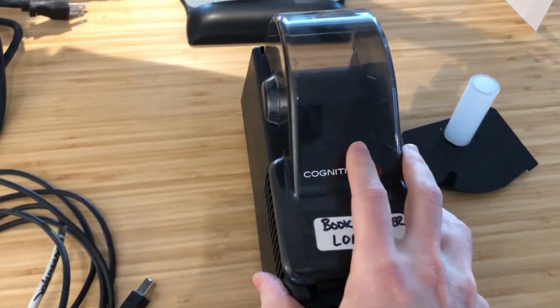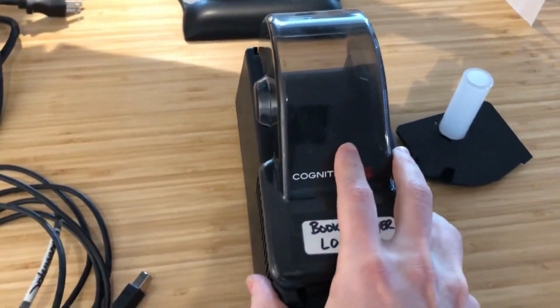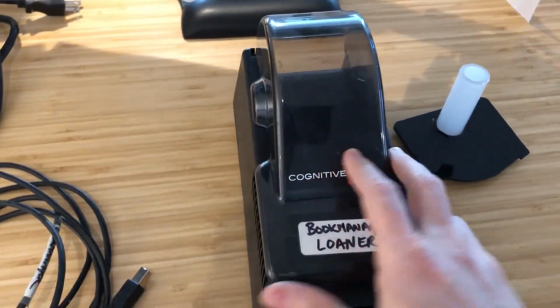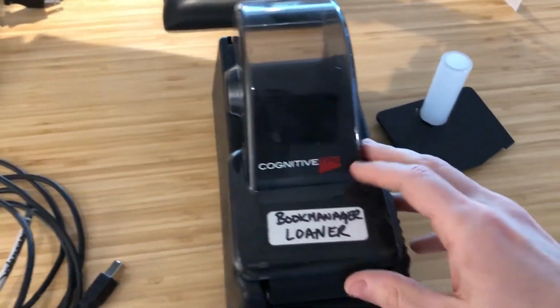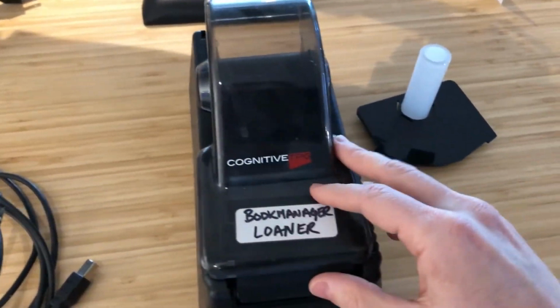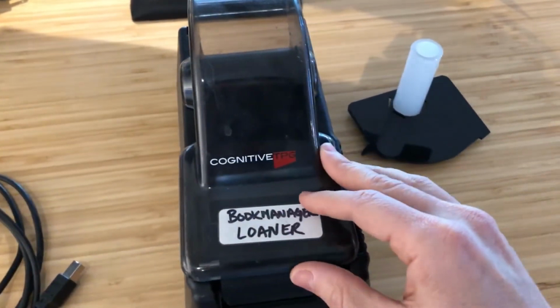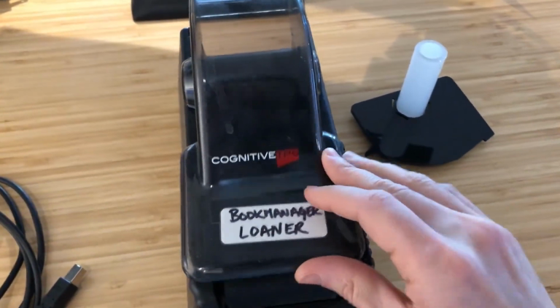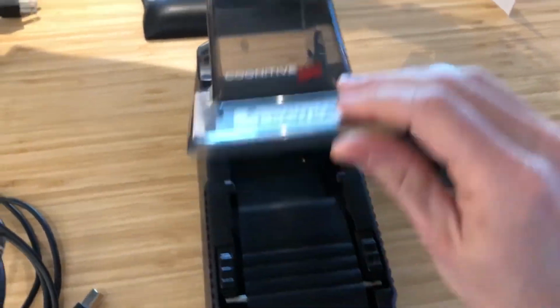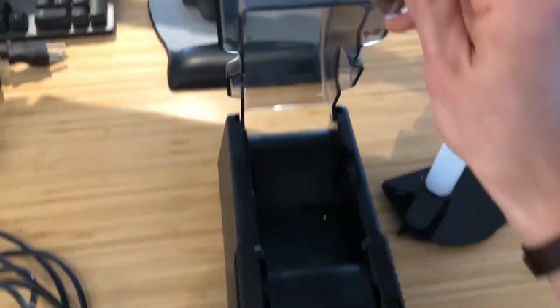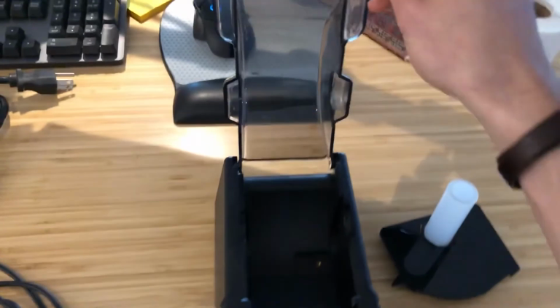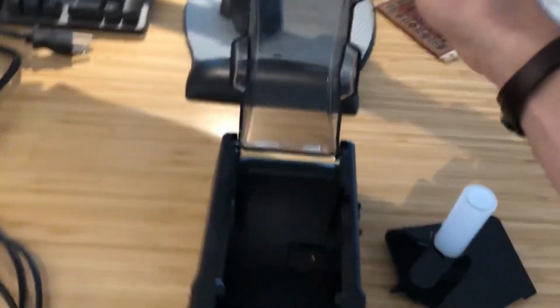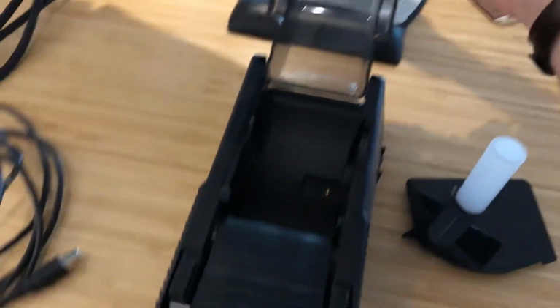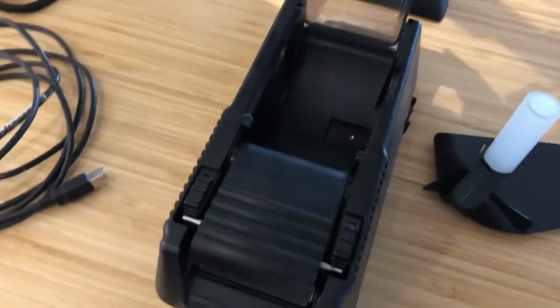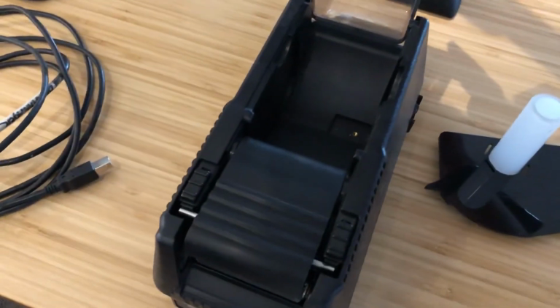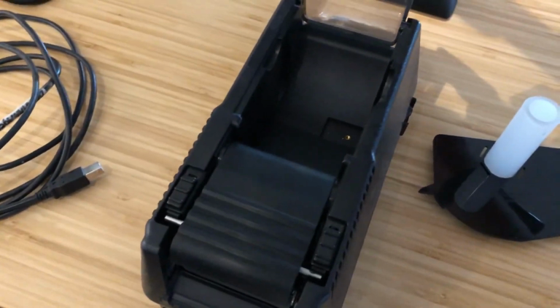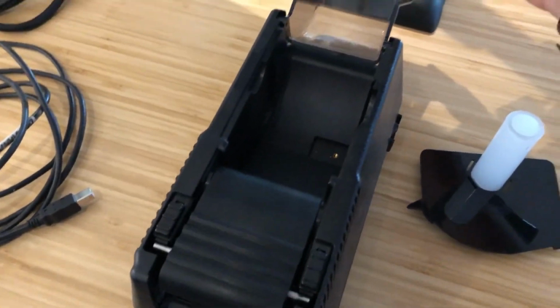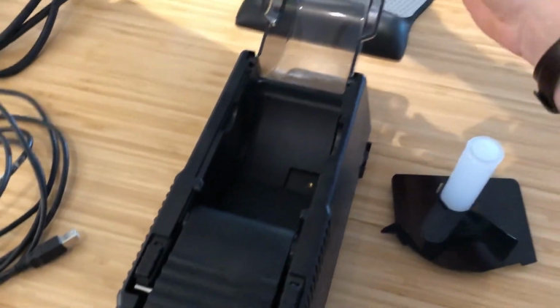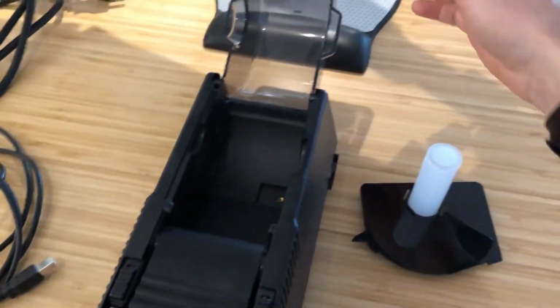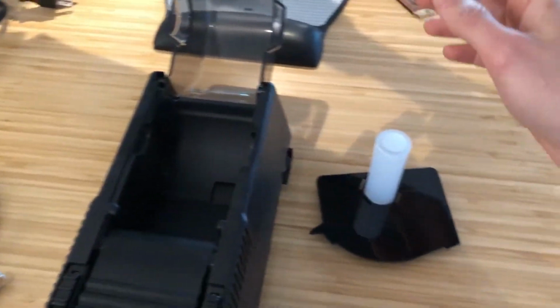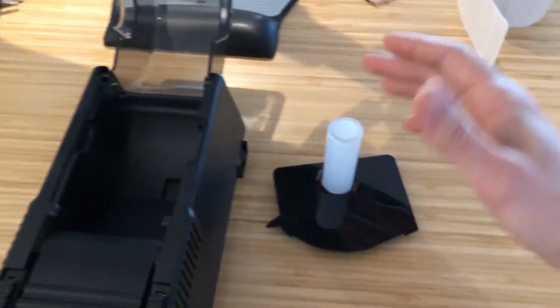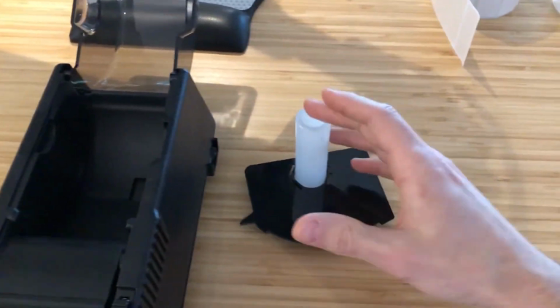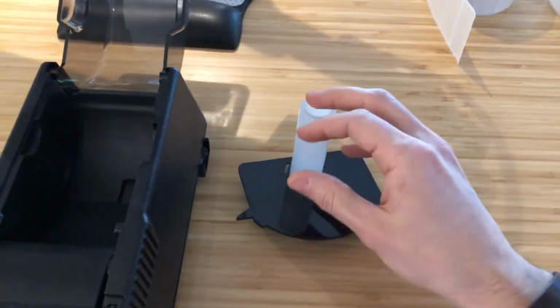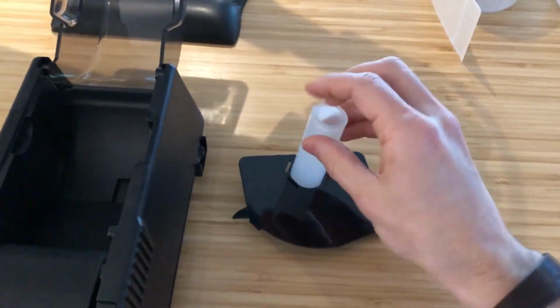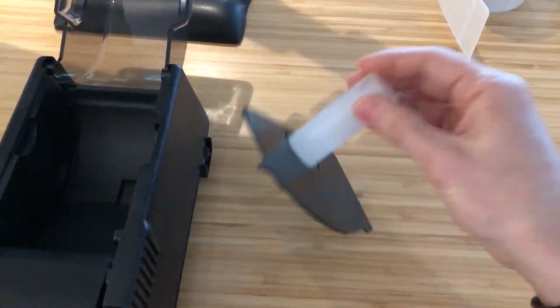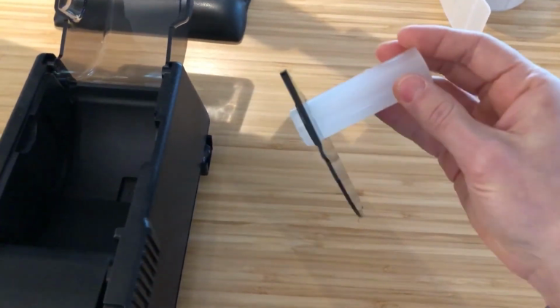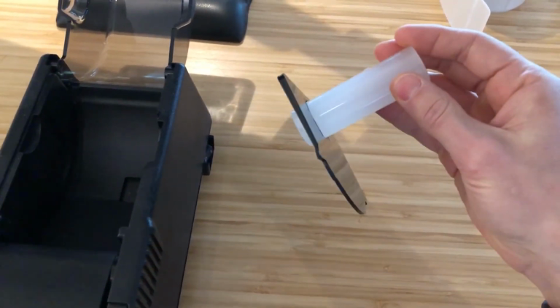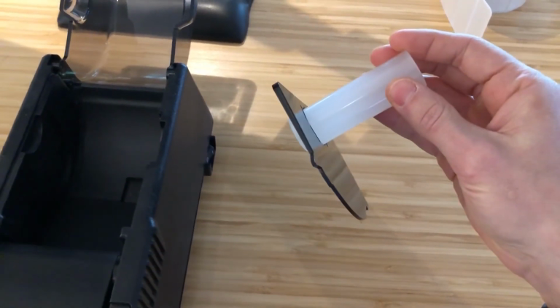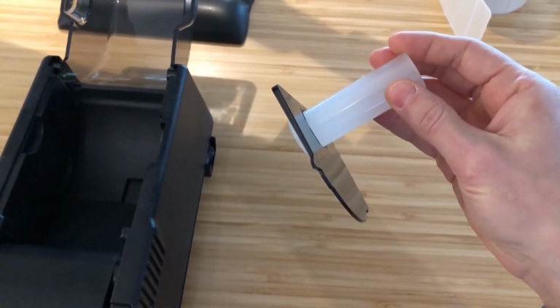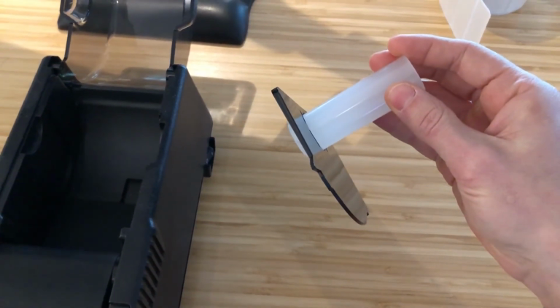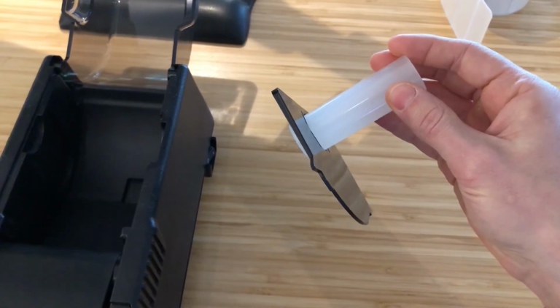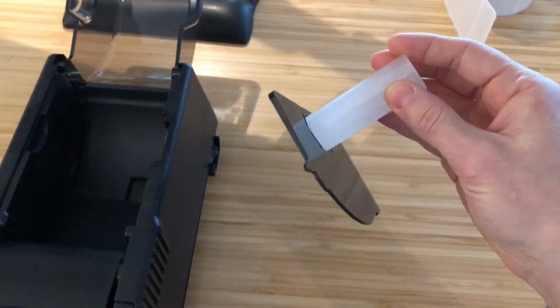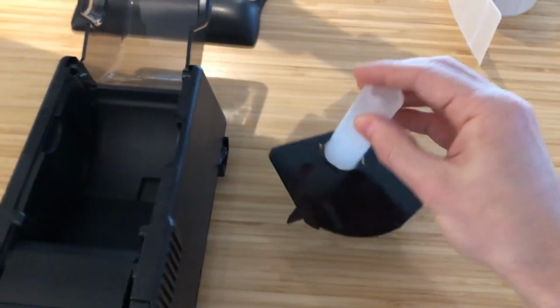You've got your label printing unit with a flip-up cover. It's essentially a dust cover, and there's a roller to keep the labels in place.